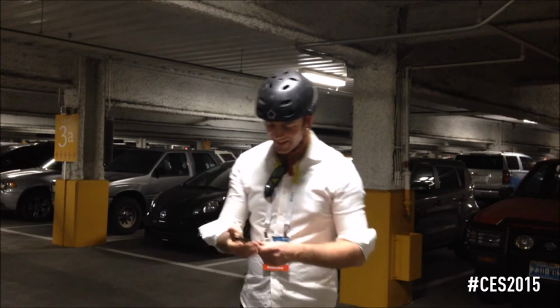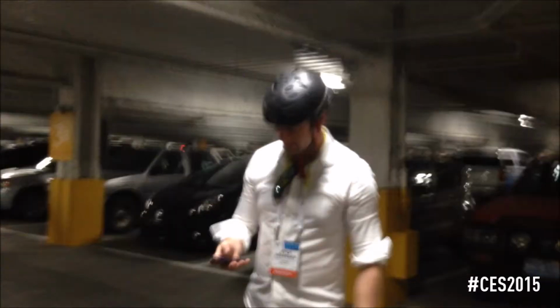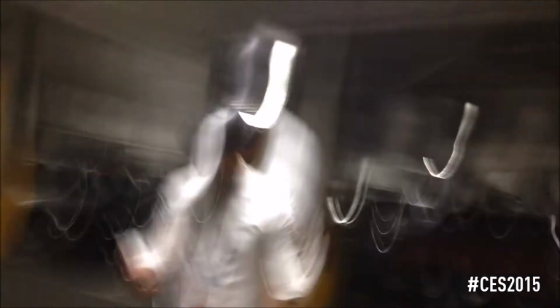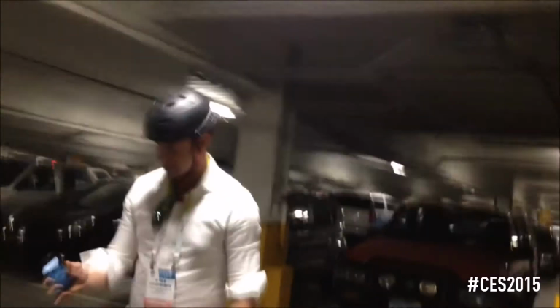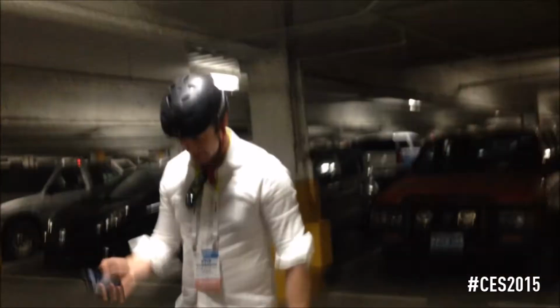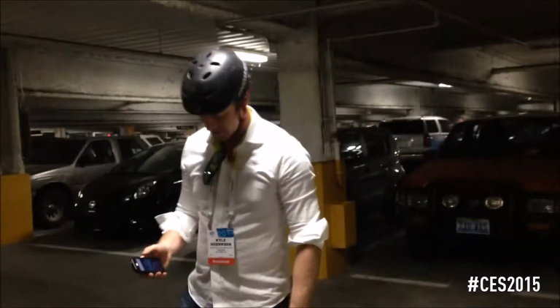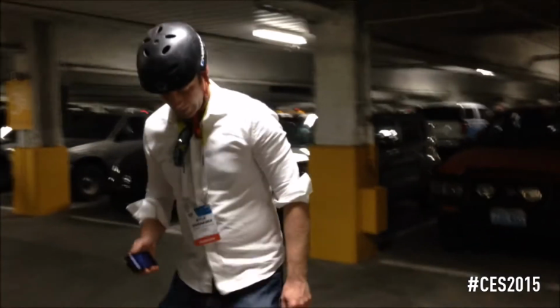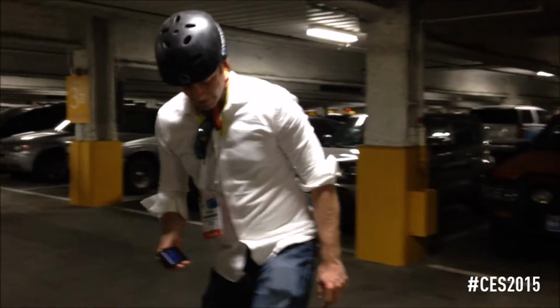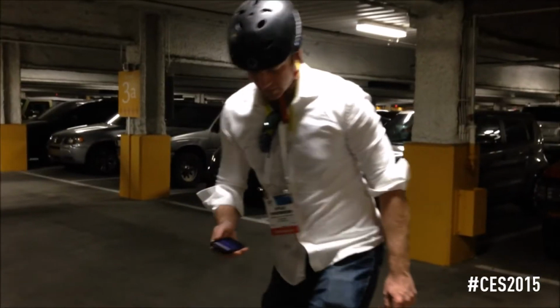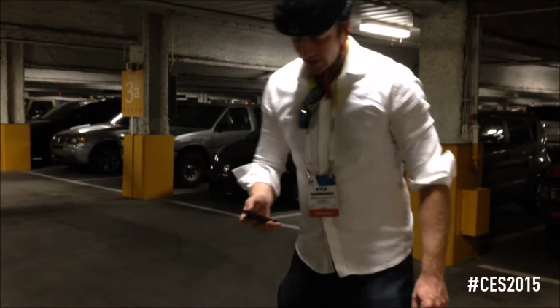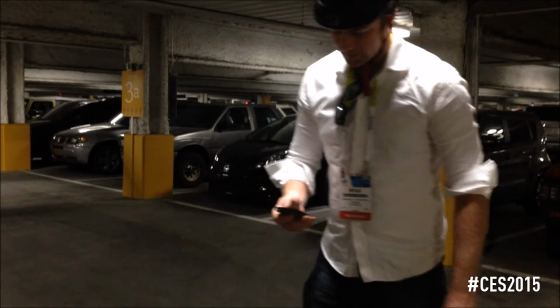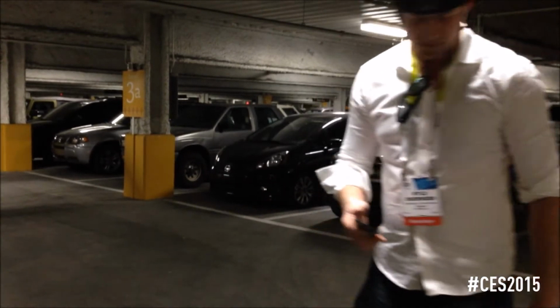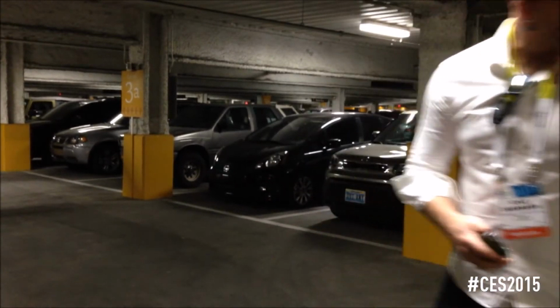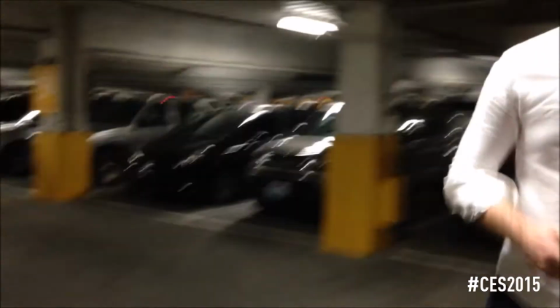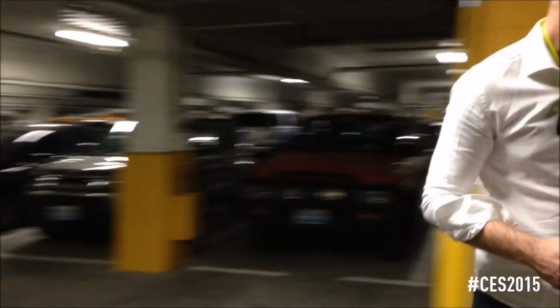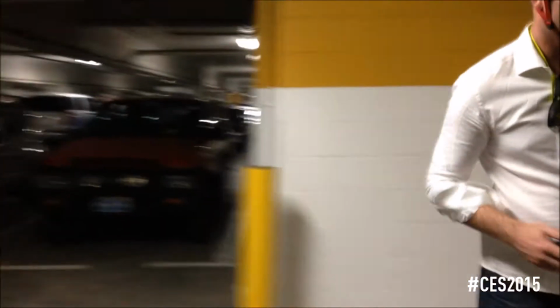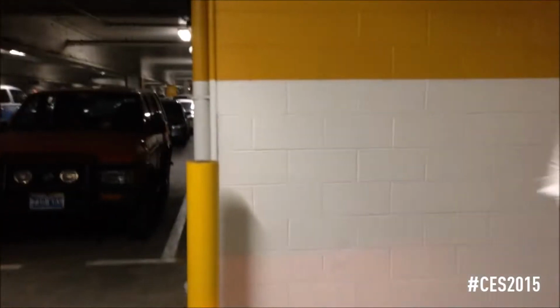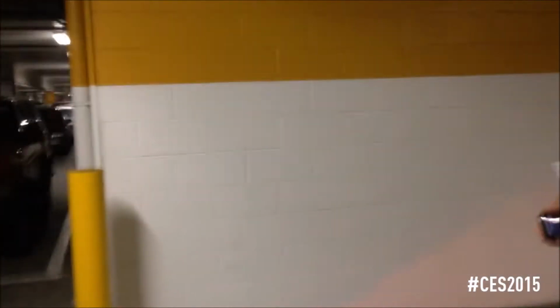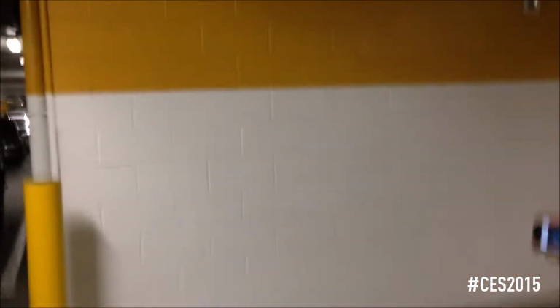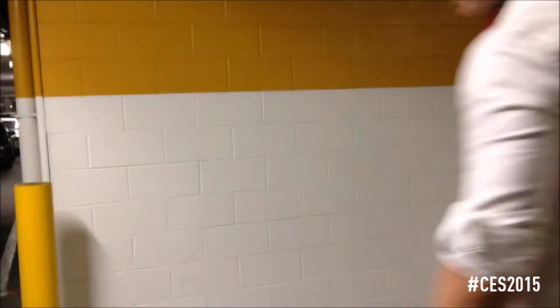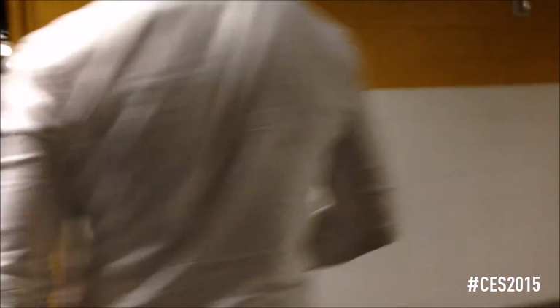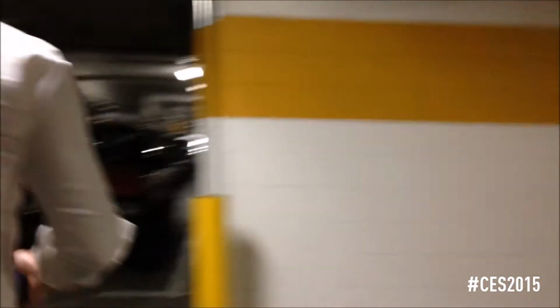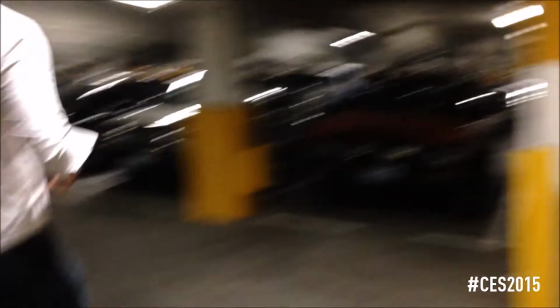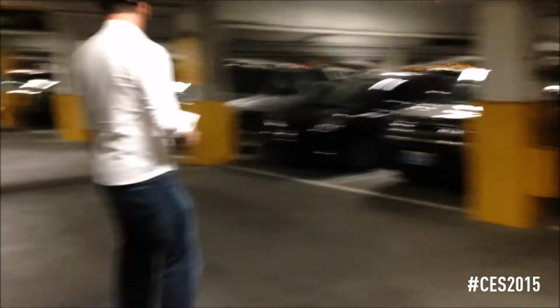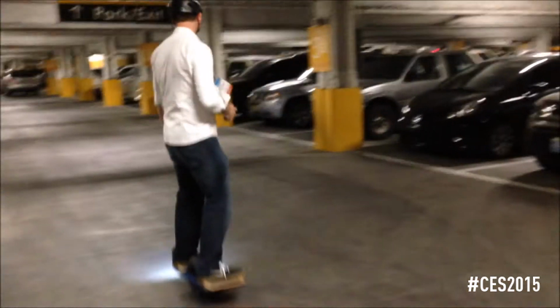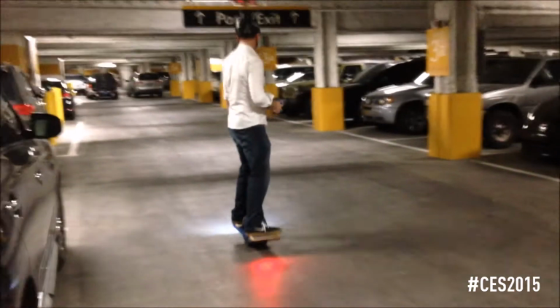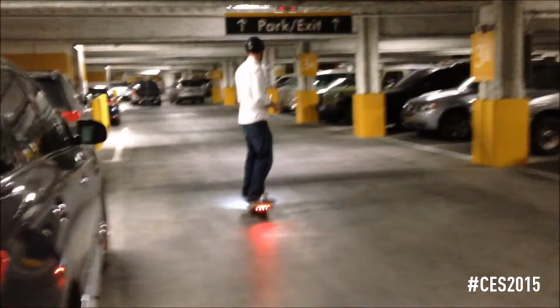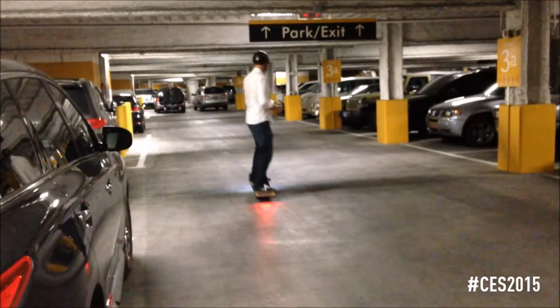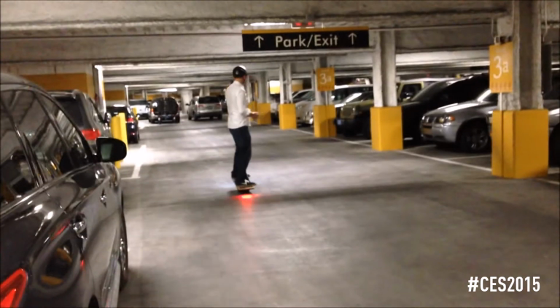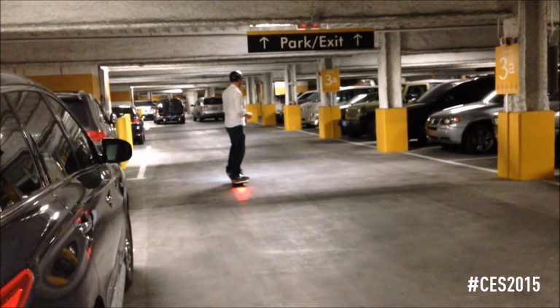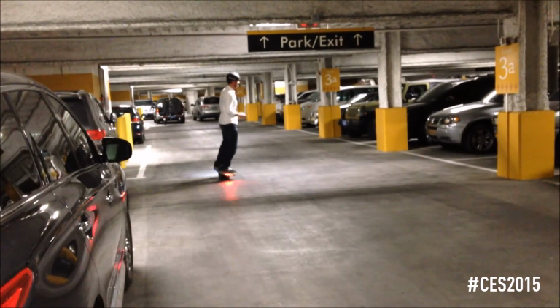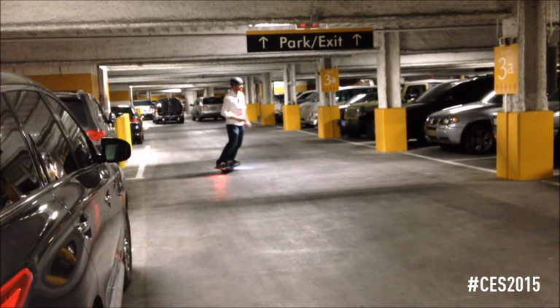Okay, so I just switched it to classic. I'm going to turn my lights on. I'll ride this way — so you'll see once I get going, it's fast, it pushes me back. I'll do it again.